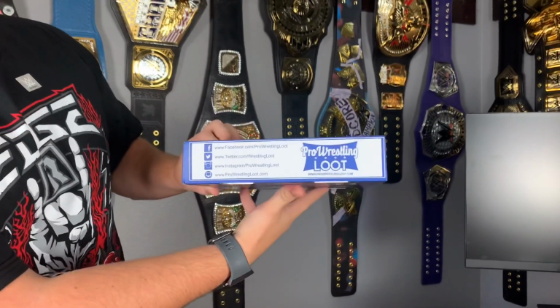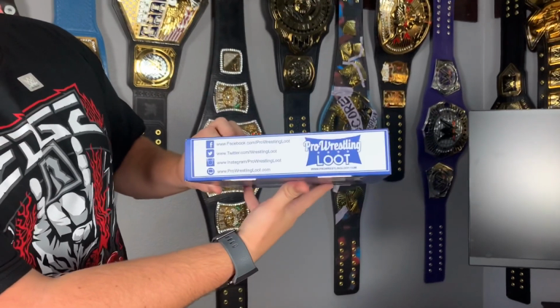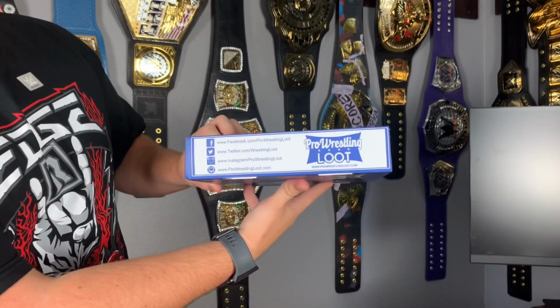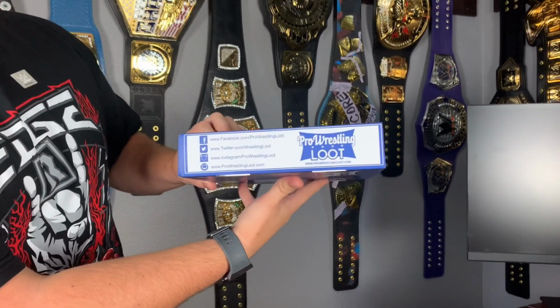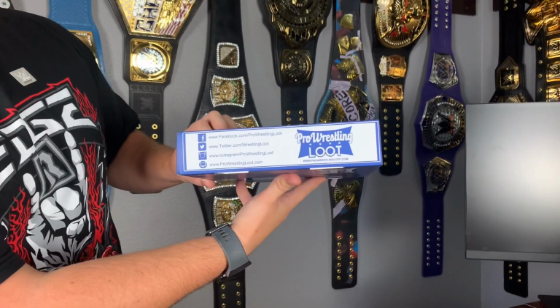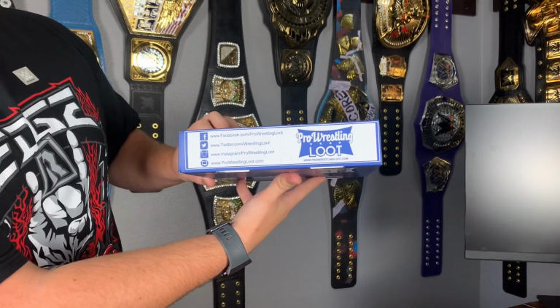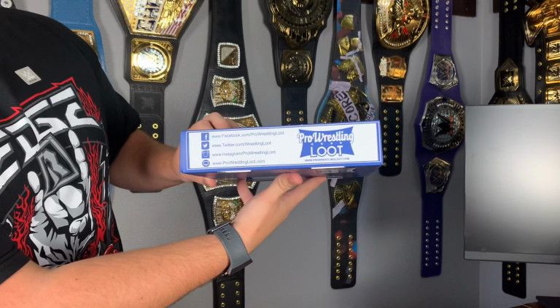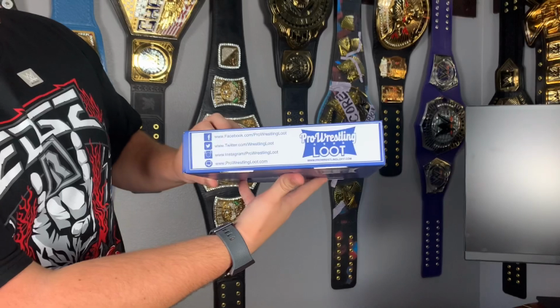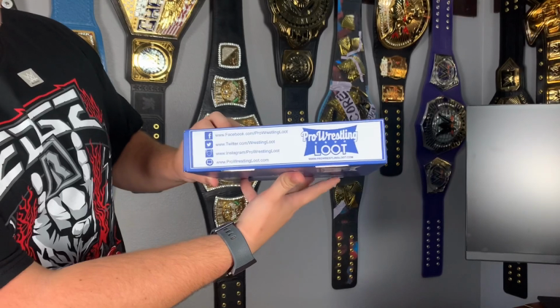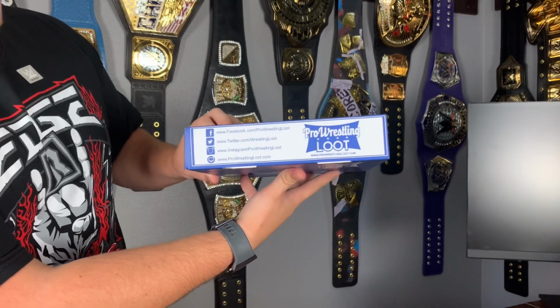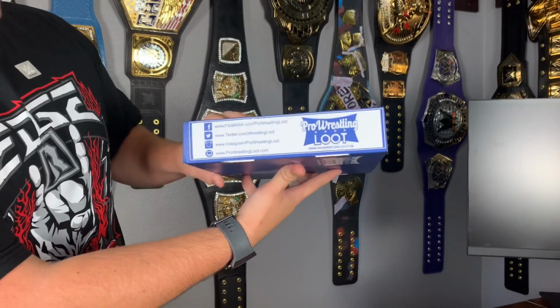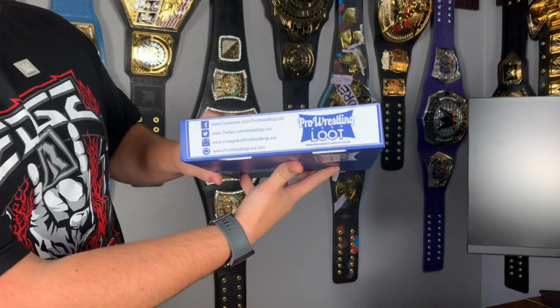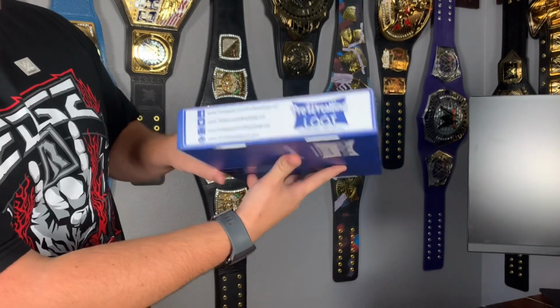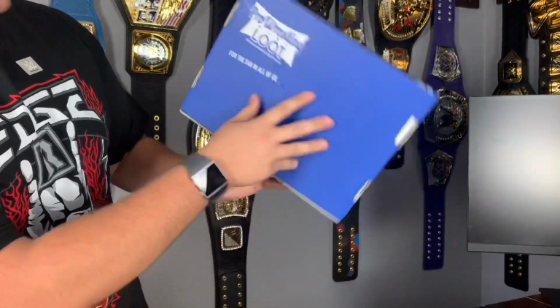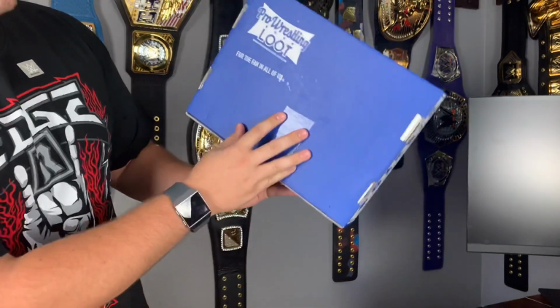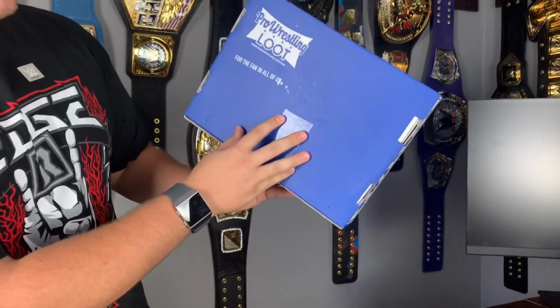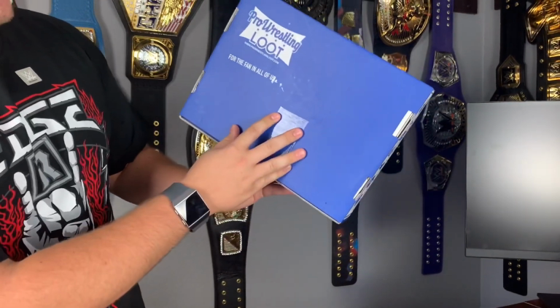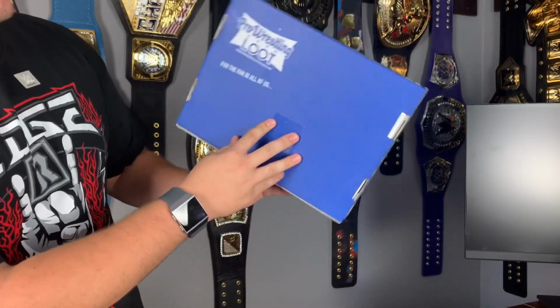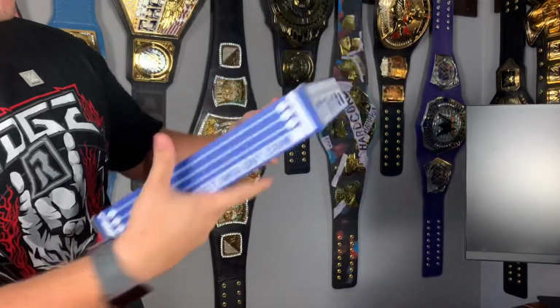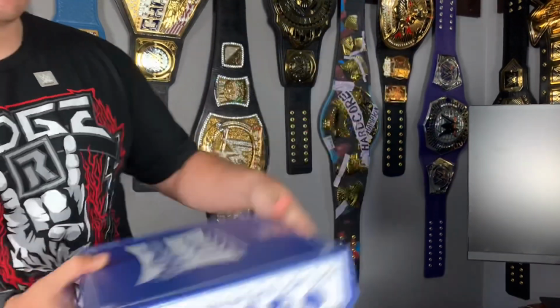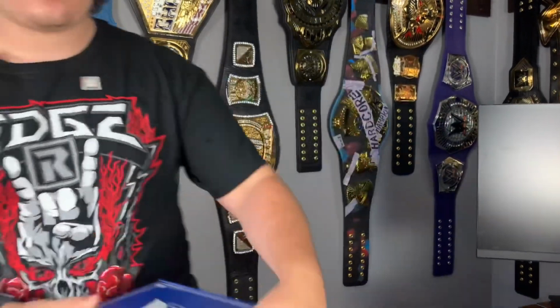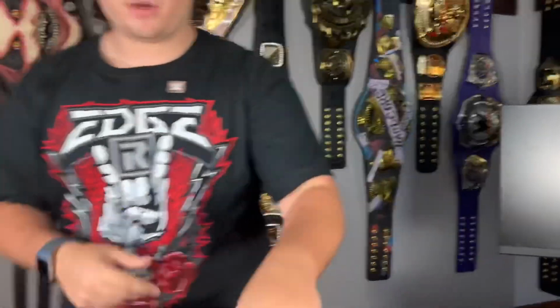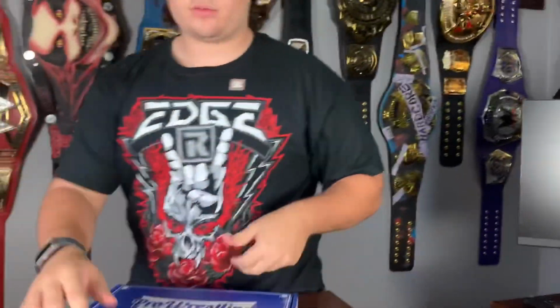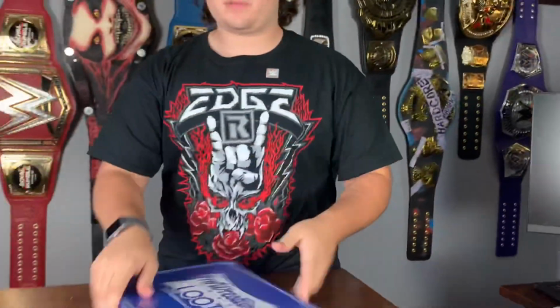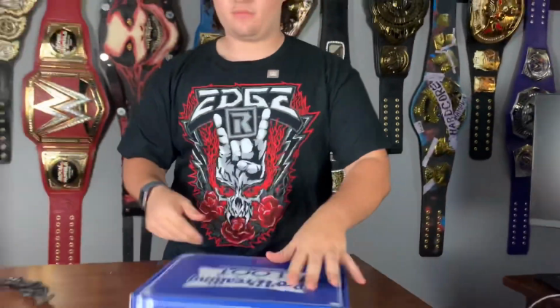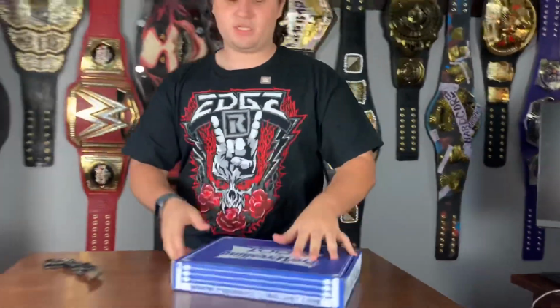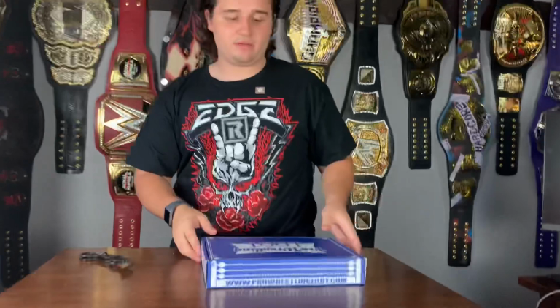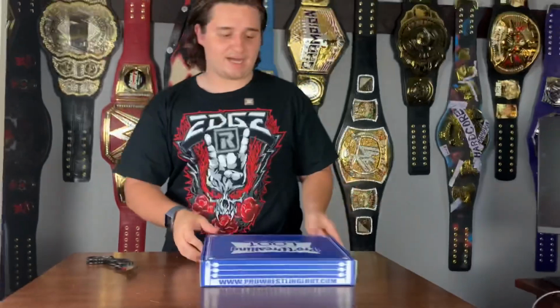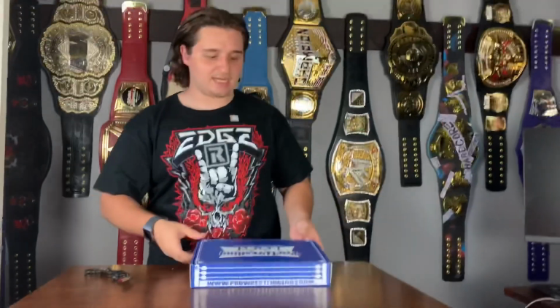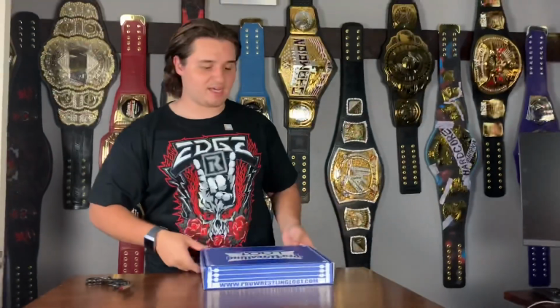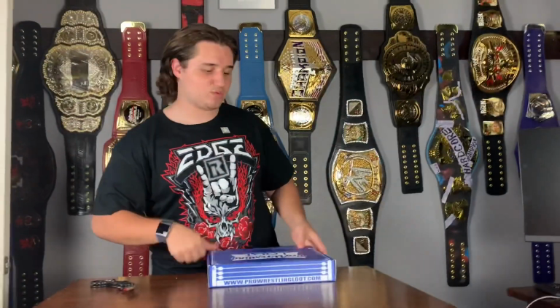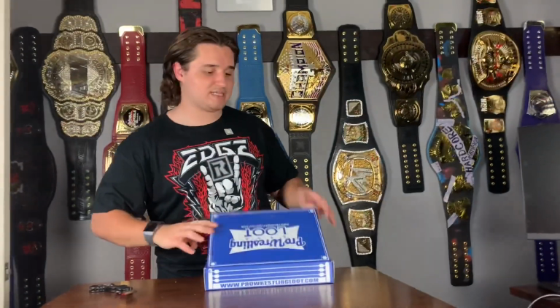There's the side with all the social media, and there's the bottom — very cool. So mystery box time guys, what is in this box?